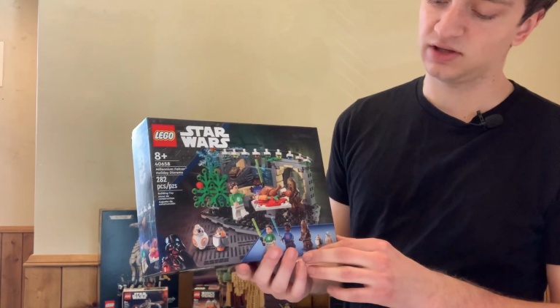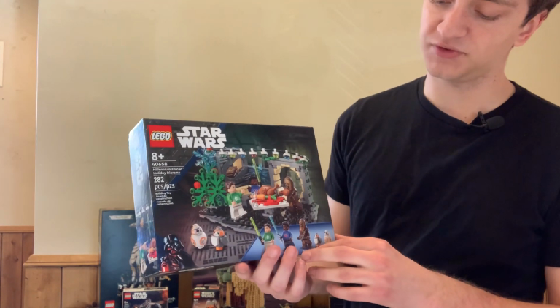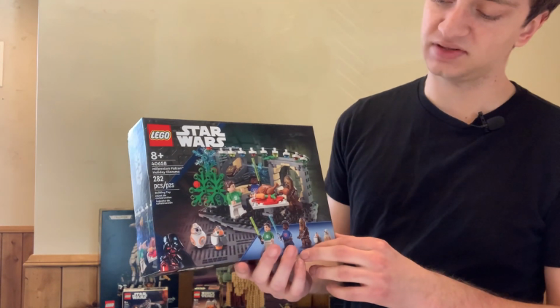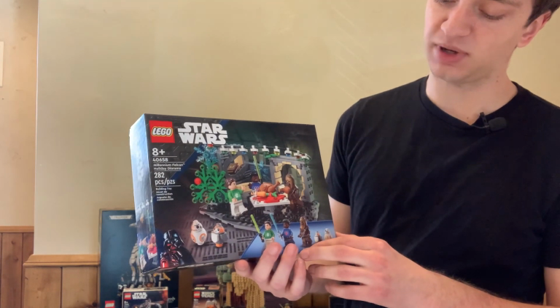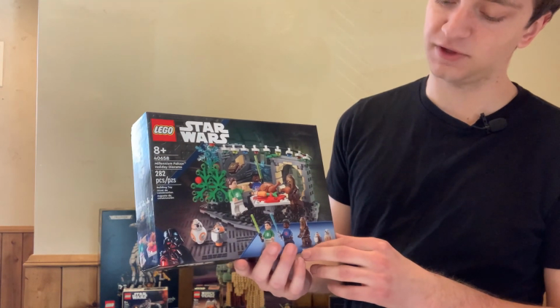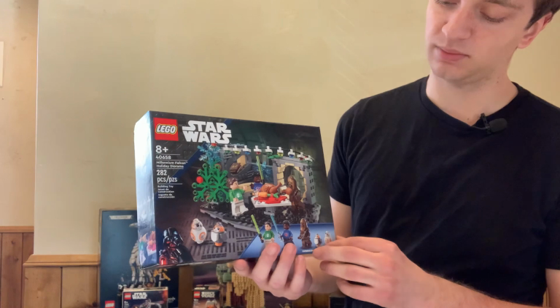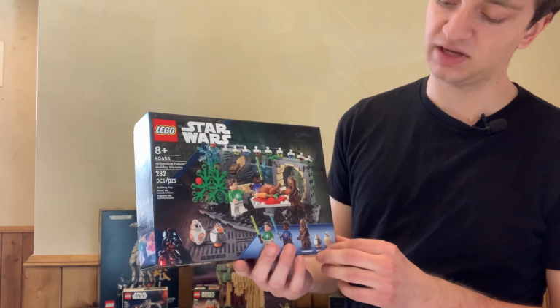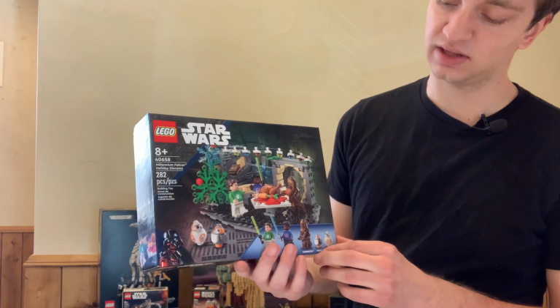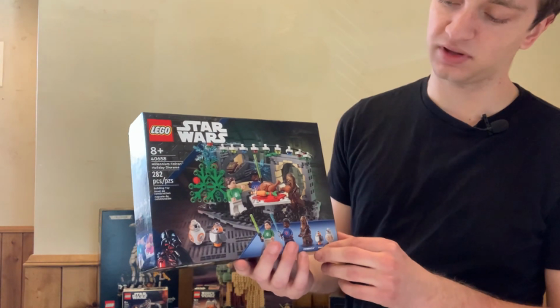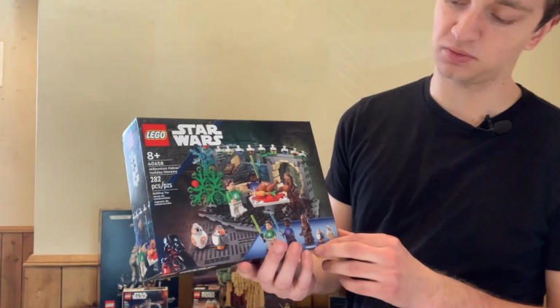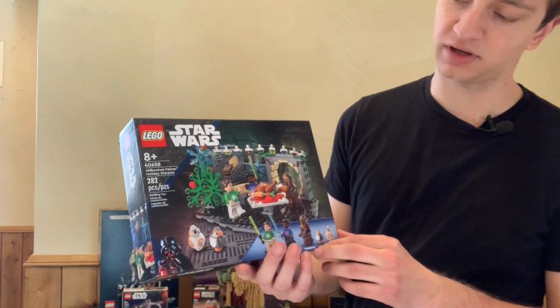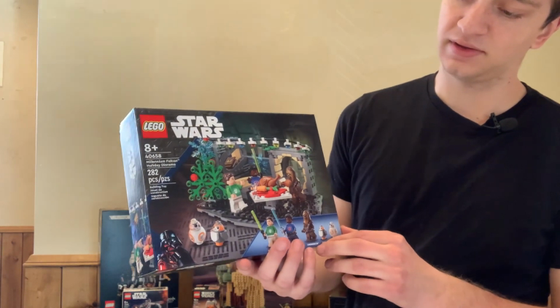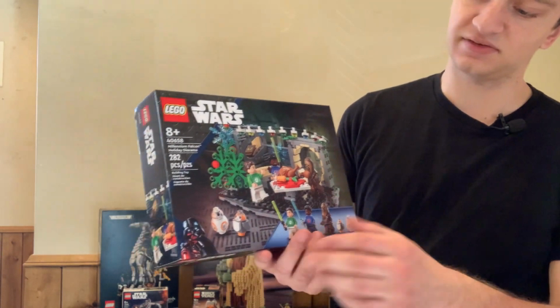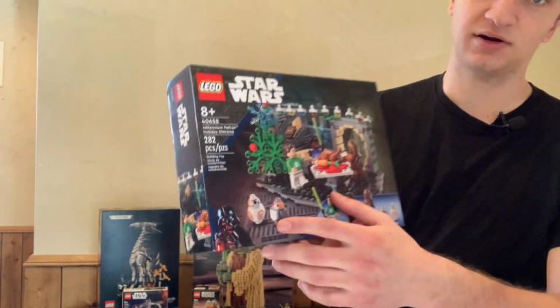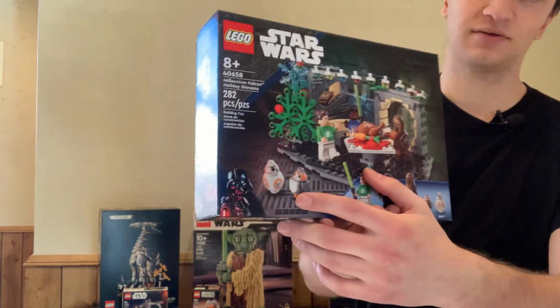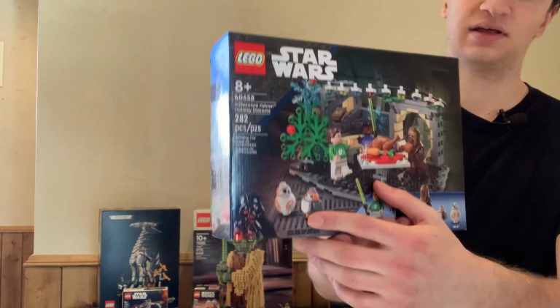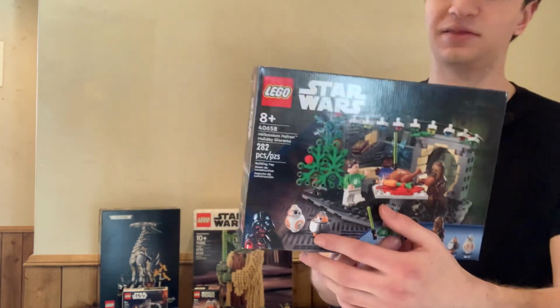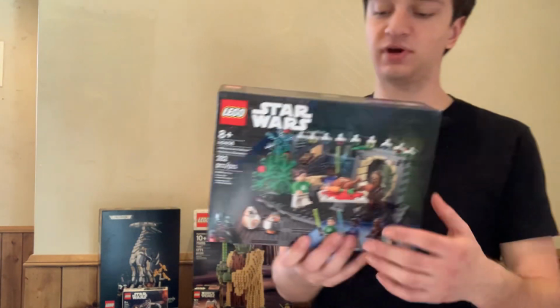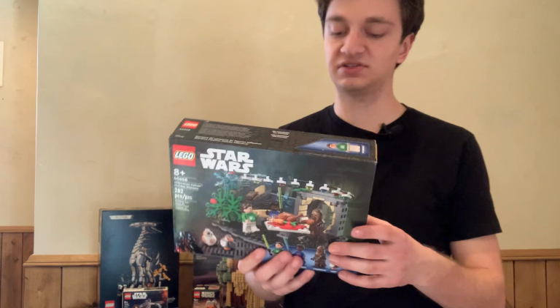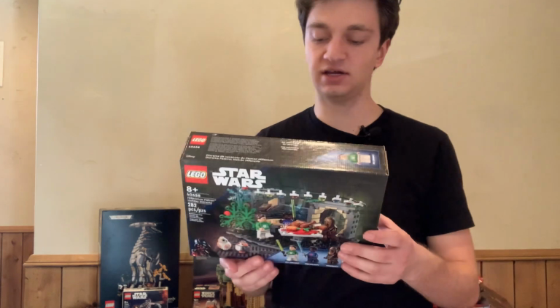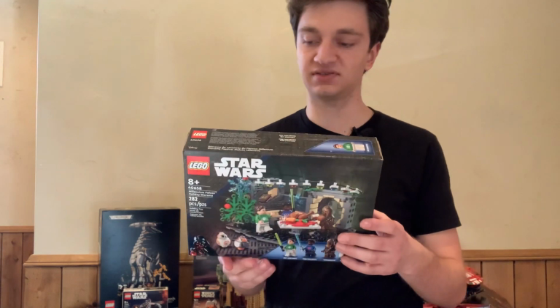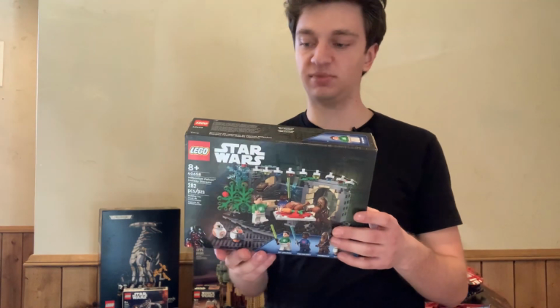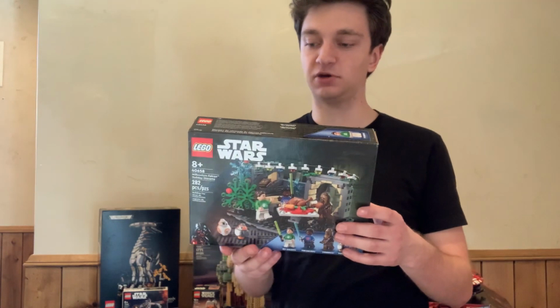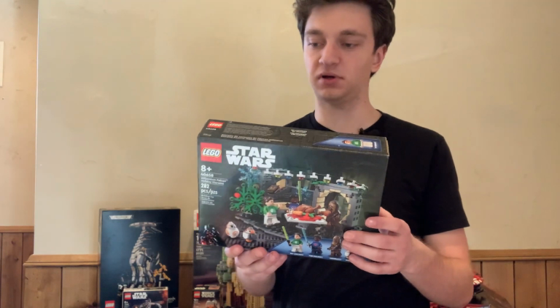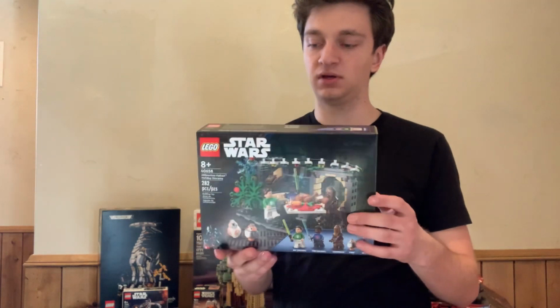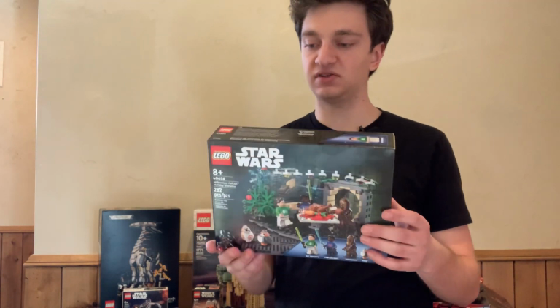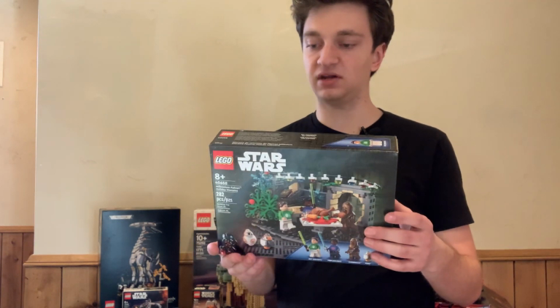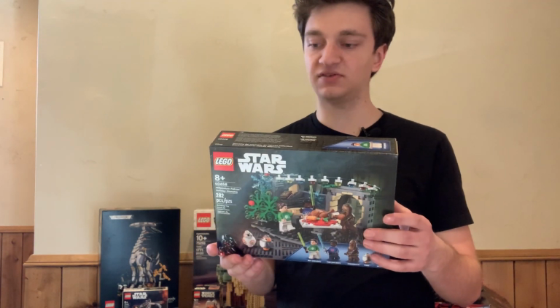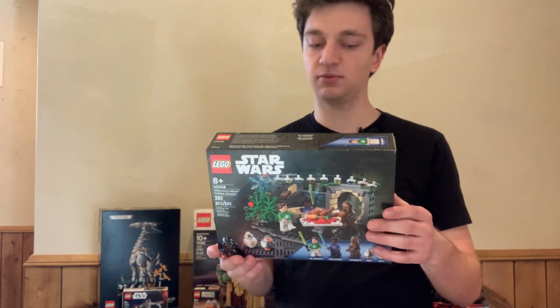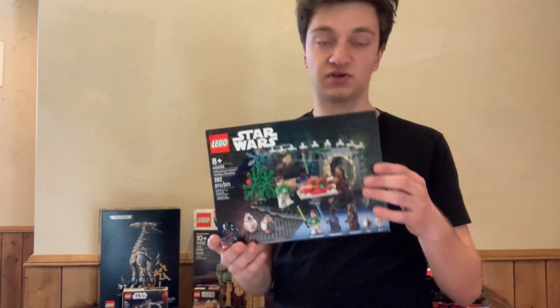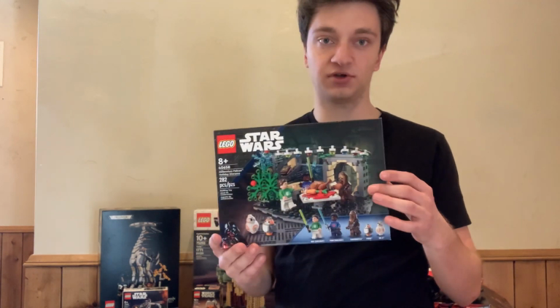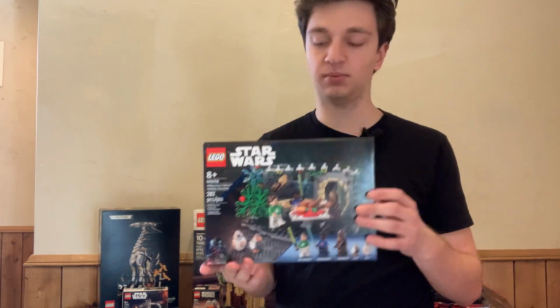You also get the Chewbacca figure, the BB-8, and one of the little Porg things. They're all great additions to the set. You get some great minifigures for a relatively inexpensive set, which is always a good combination.